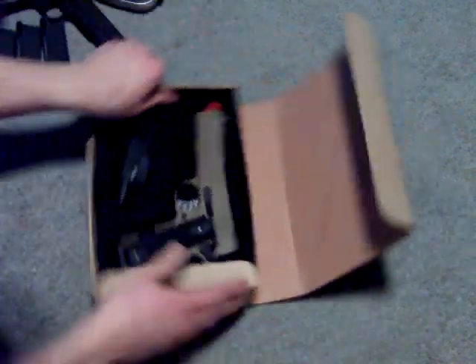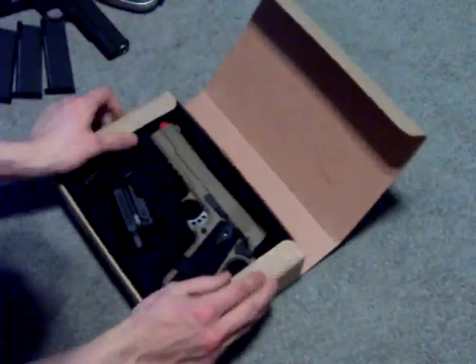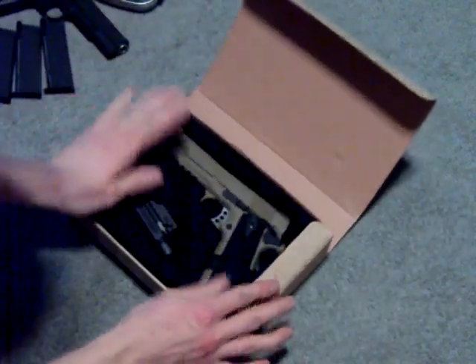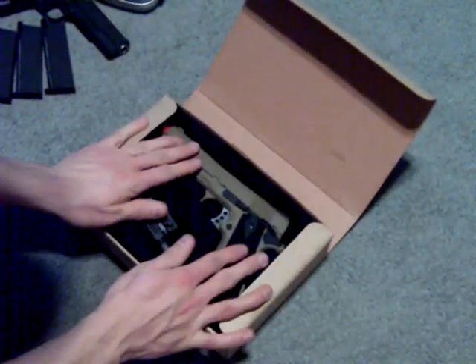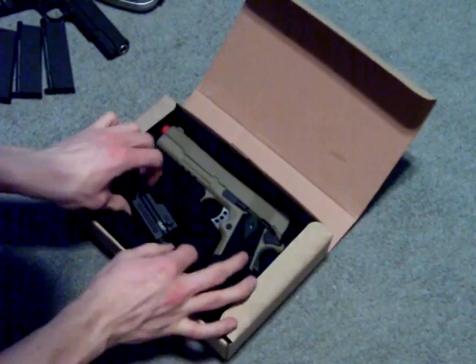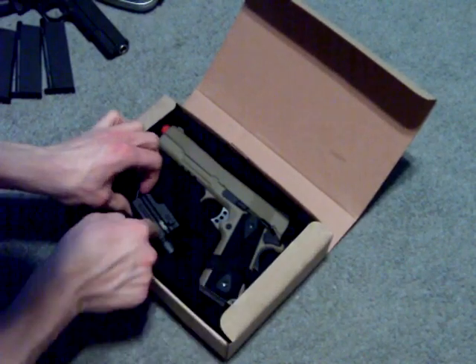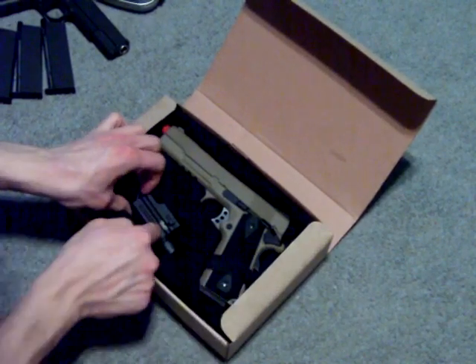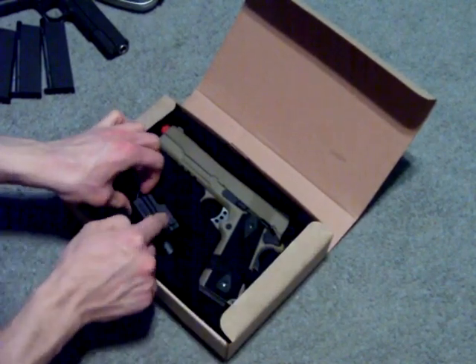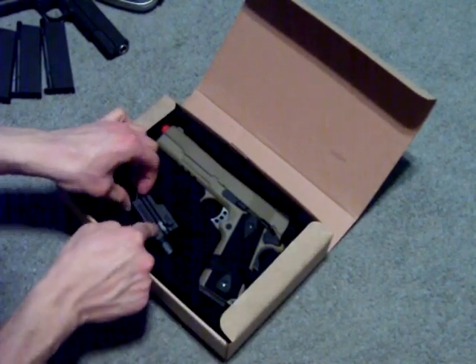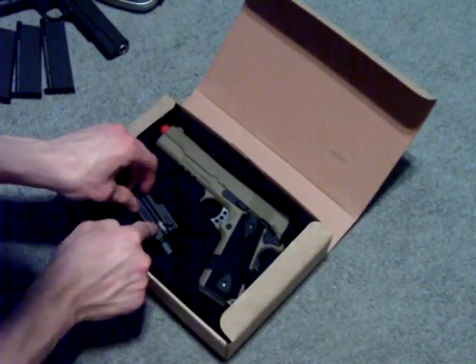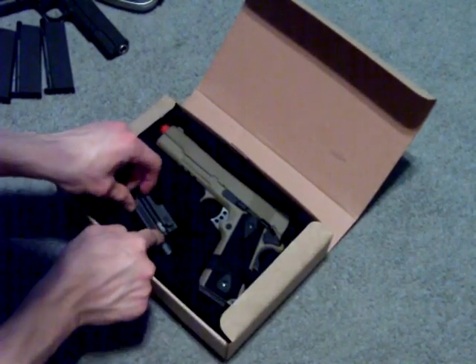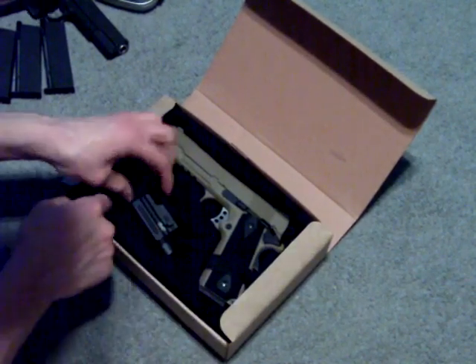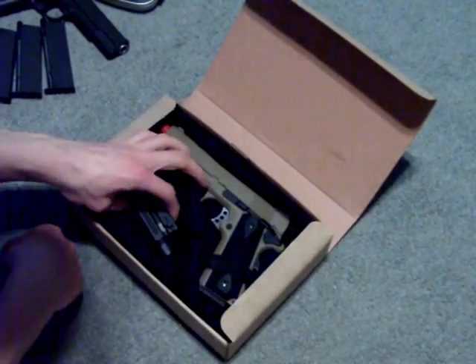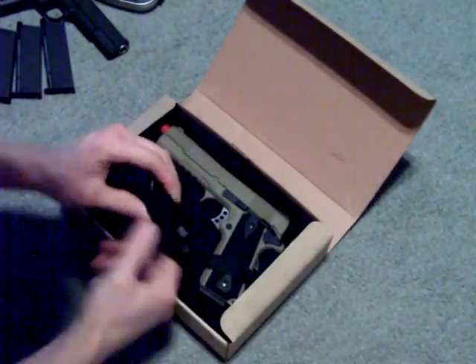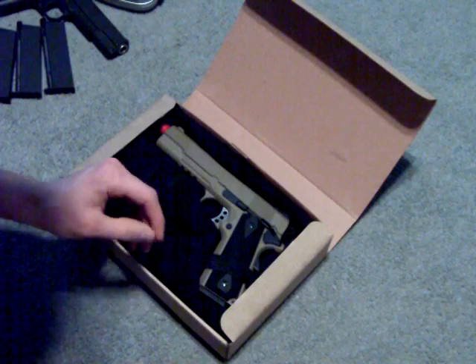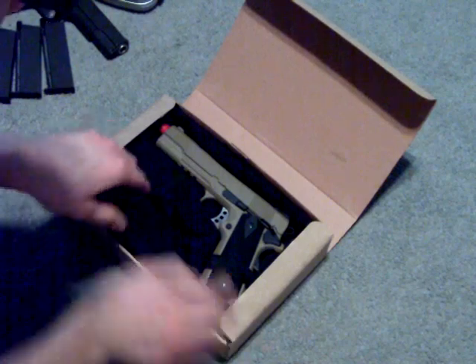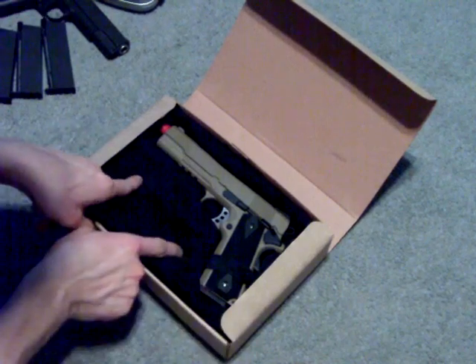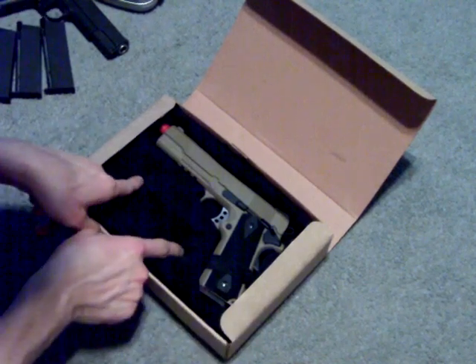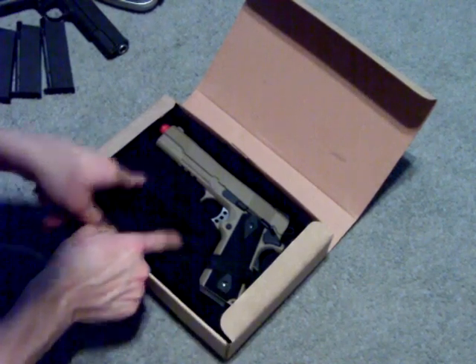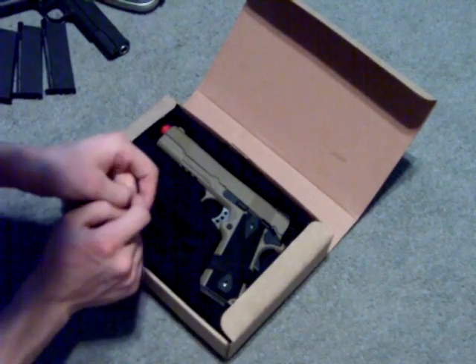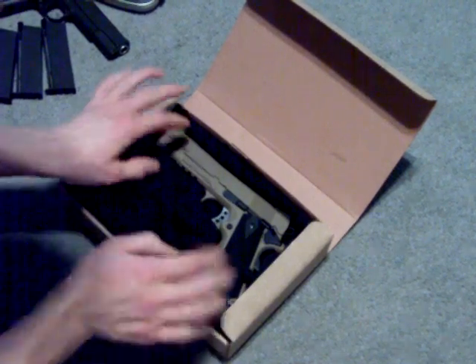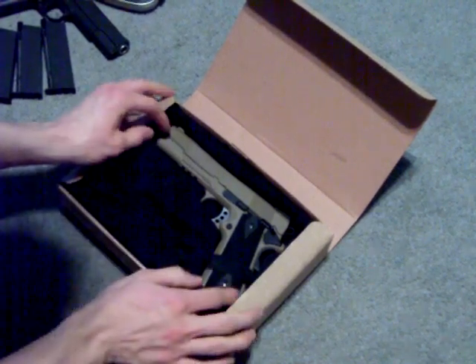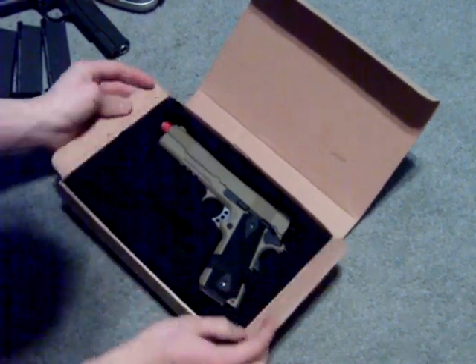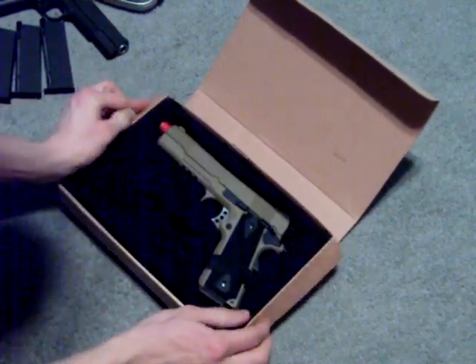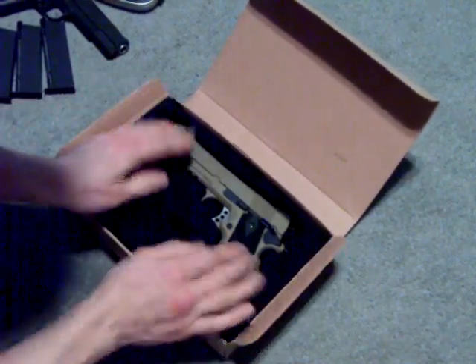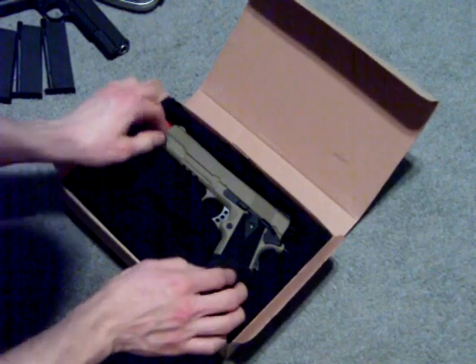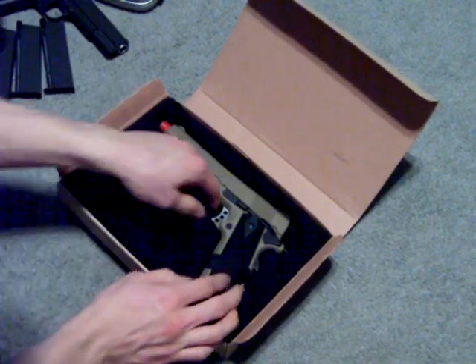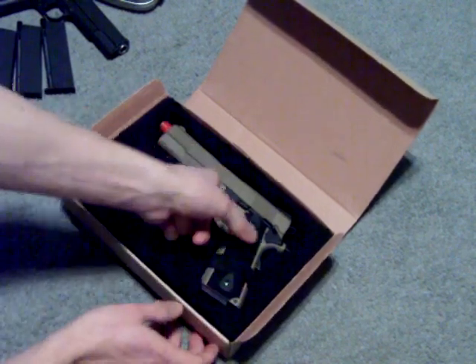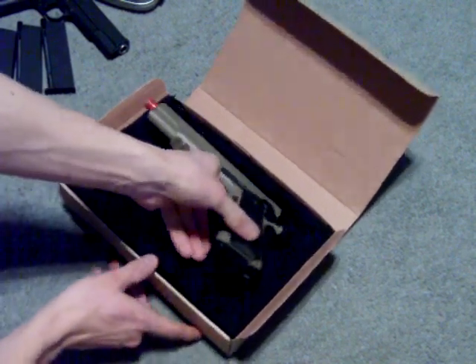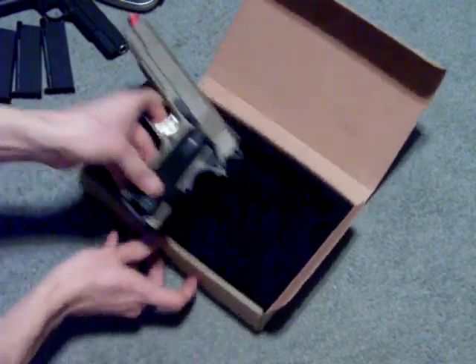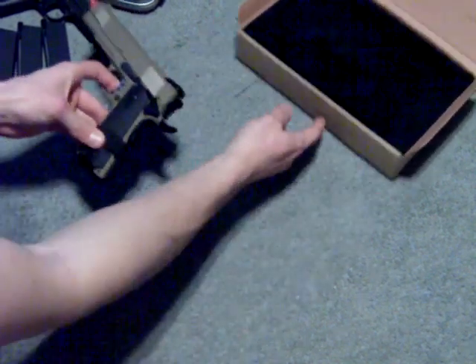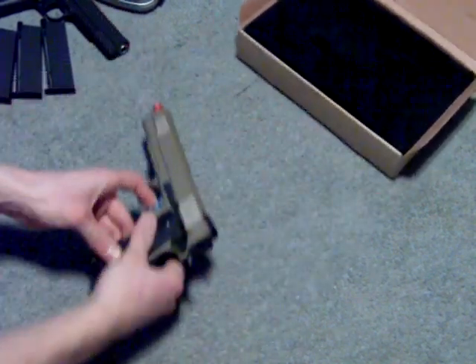When you get it, it's going to be packaged like this. It does not come with a tack light — I bought that separately, it's a G&P. But it does come with a lanyard. Then you have the pistol itself.